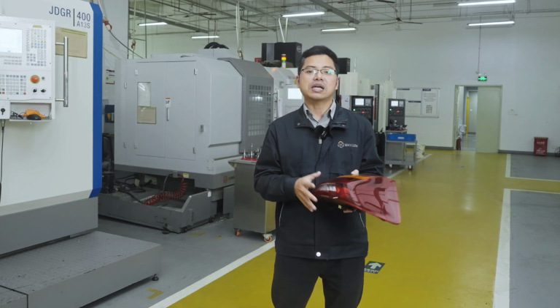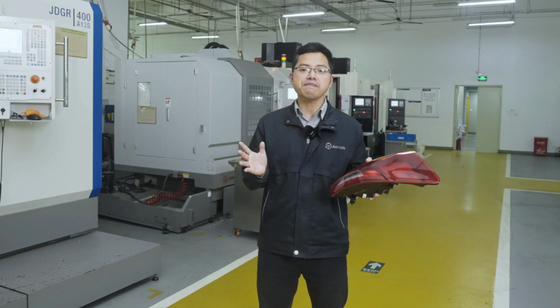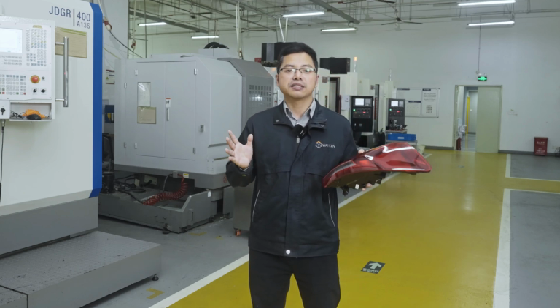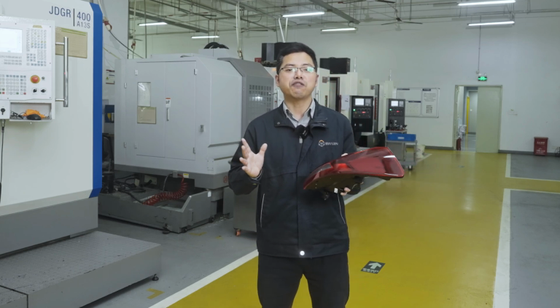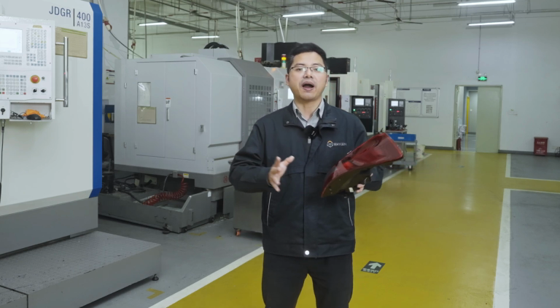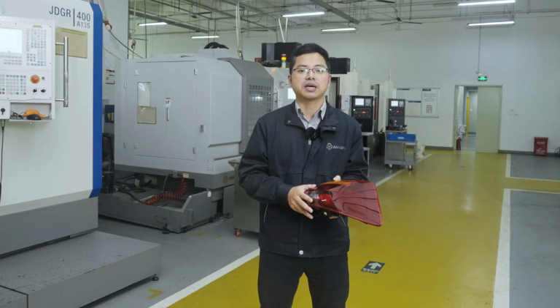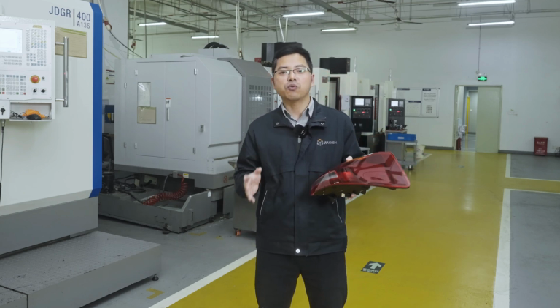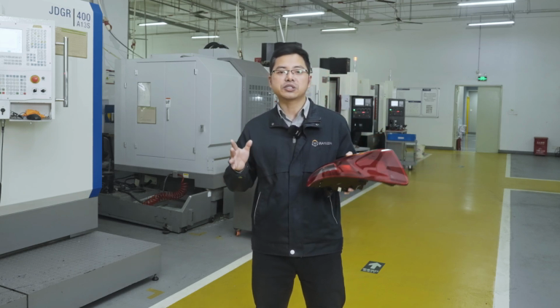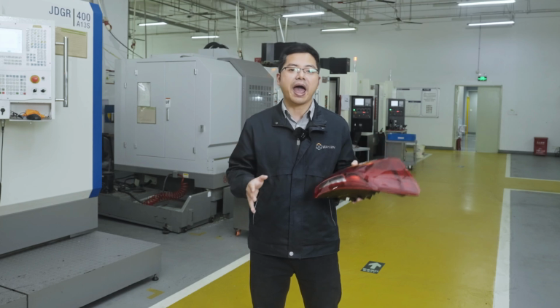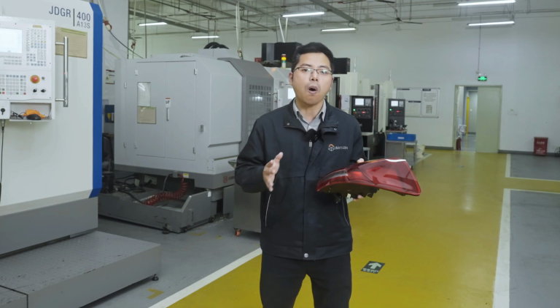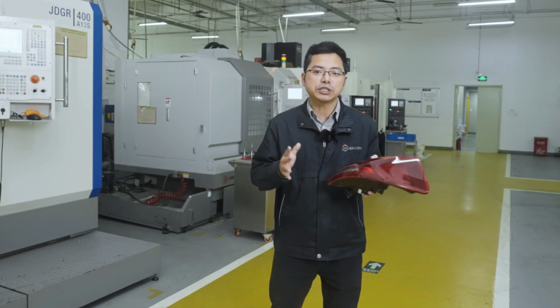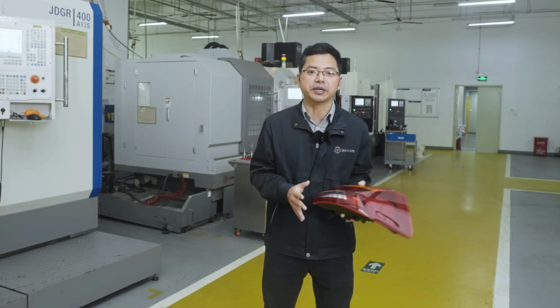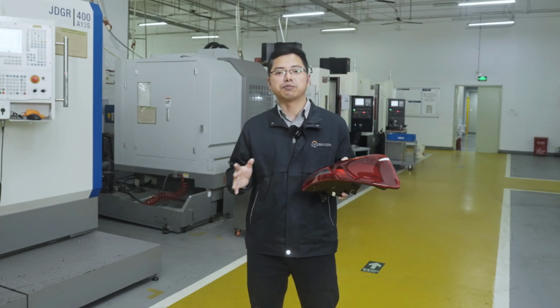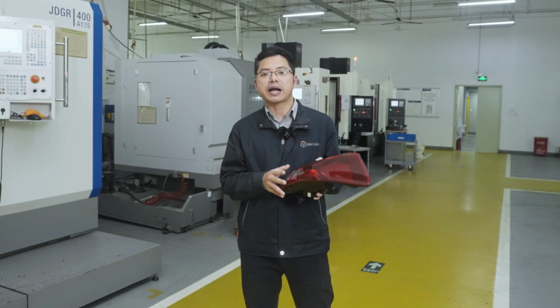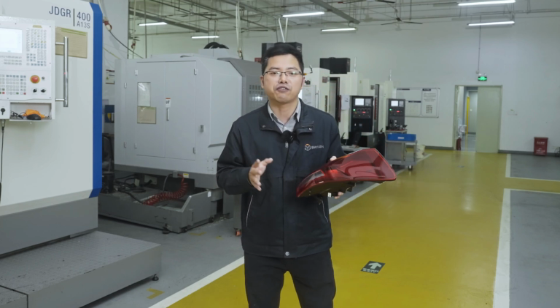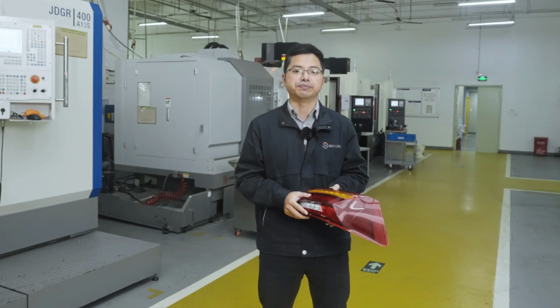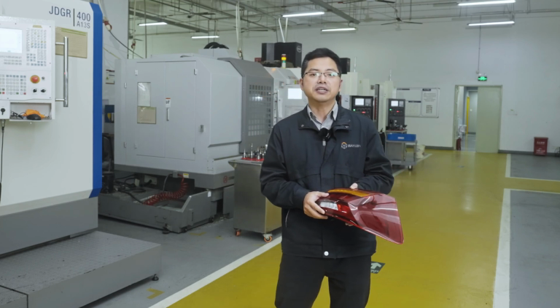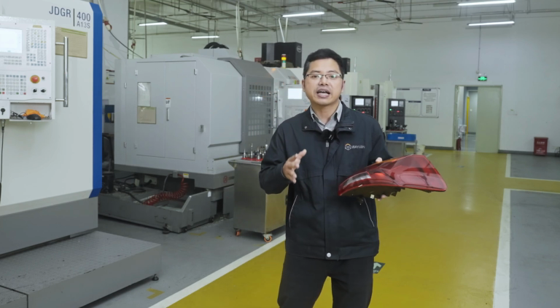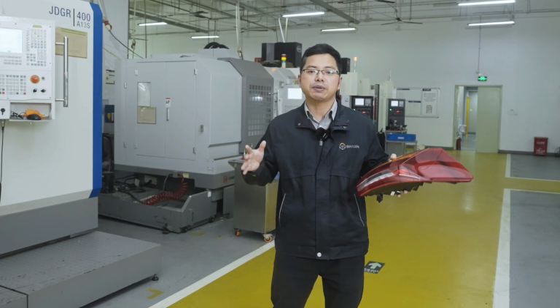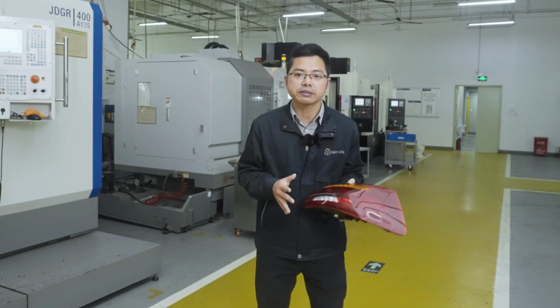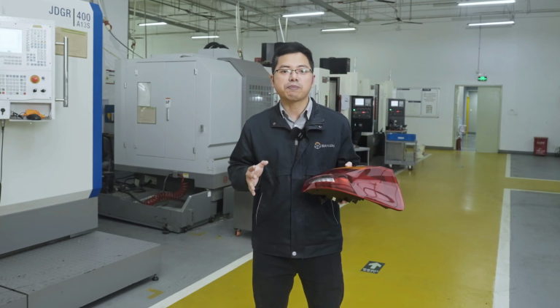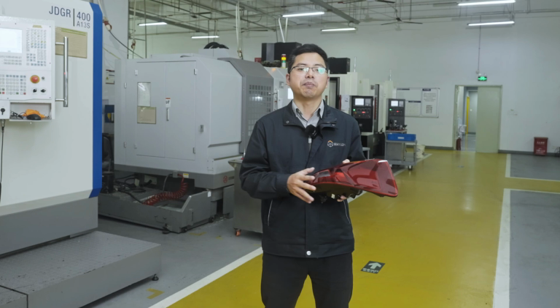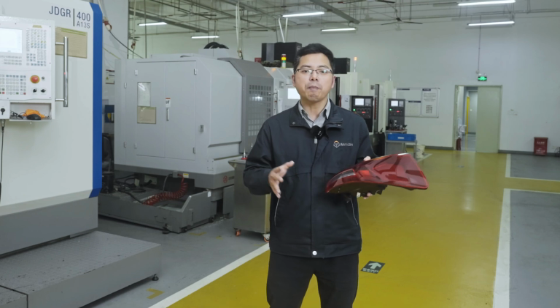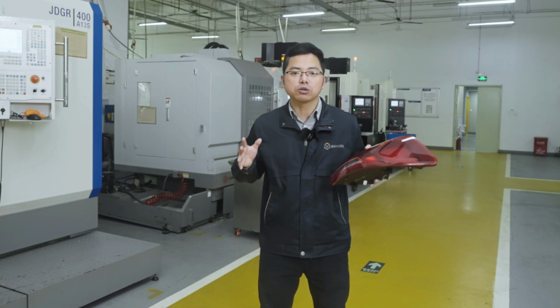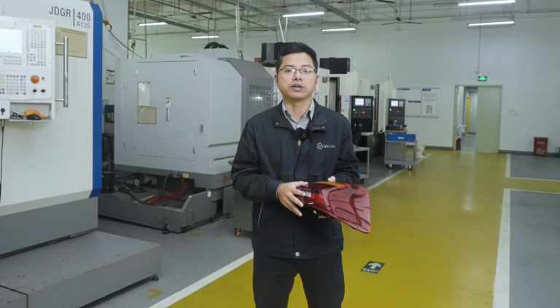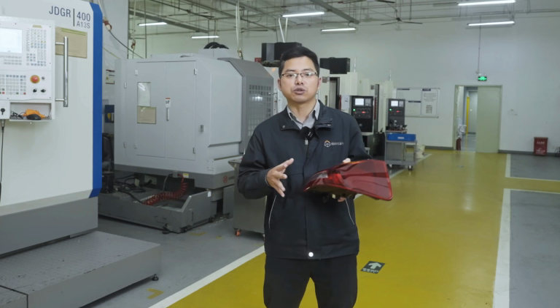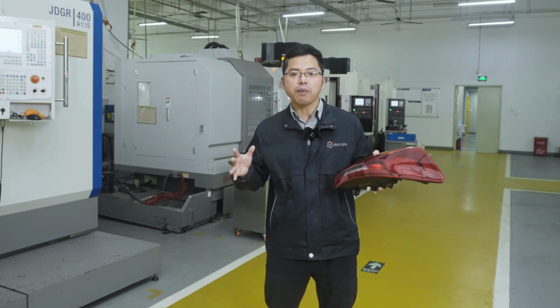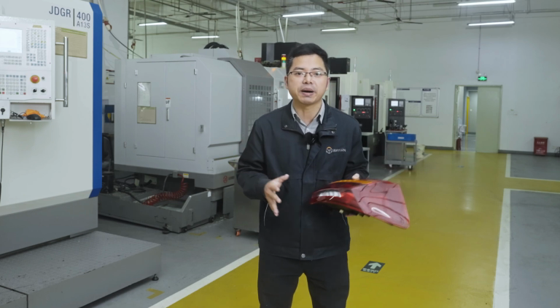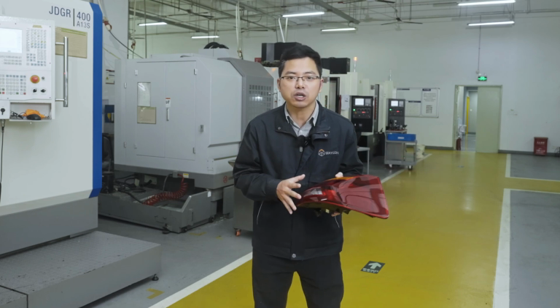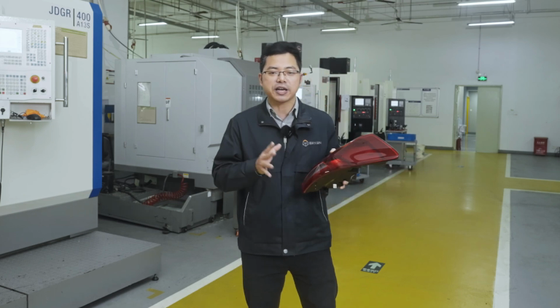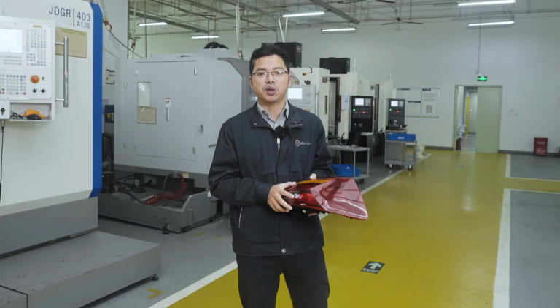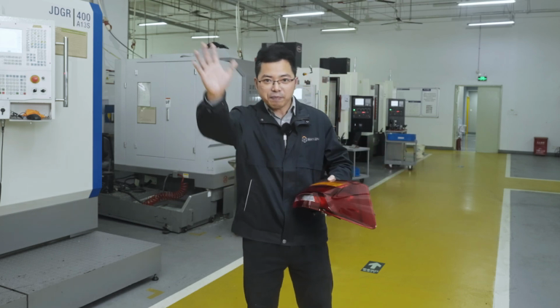Once again, thank you for joining us in Weken's extraordinary journey of product manufacturing. In the next episode, we will present more magical stories from the world of mechanical processing. Goodbye!